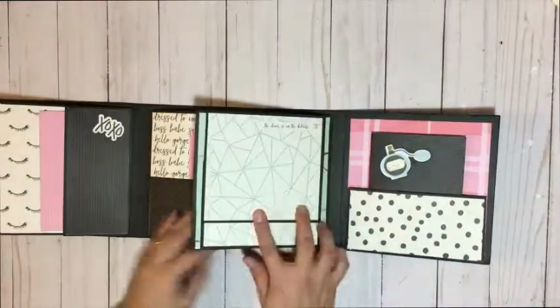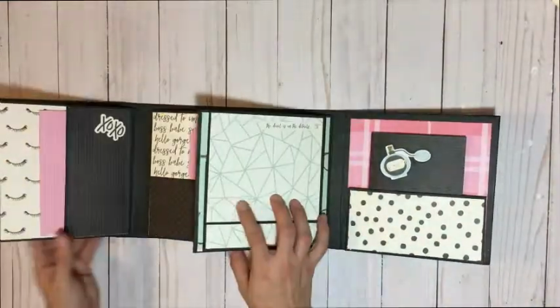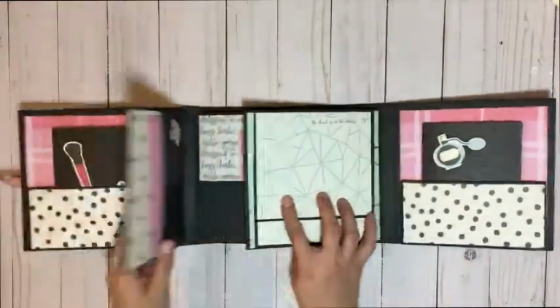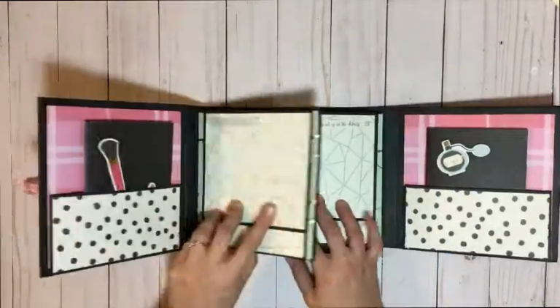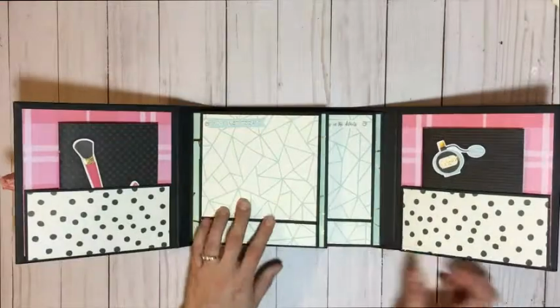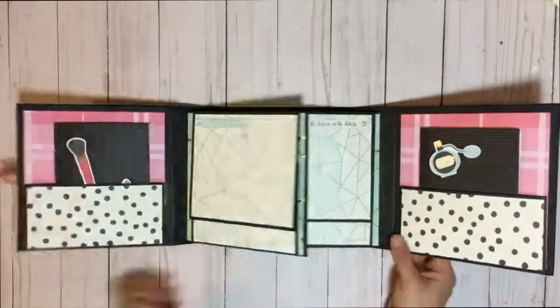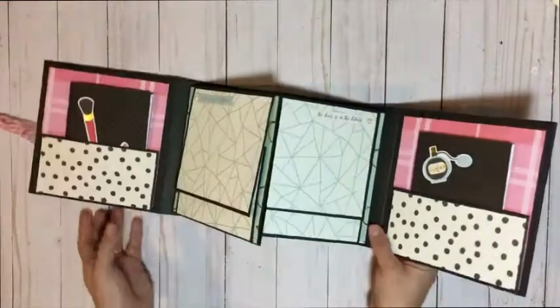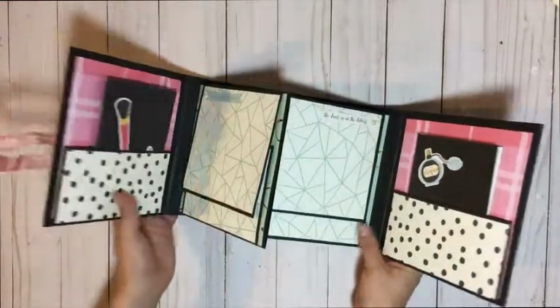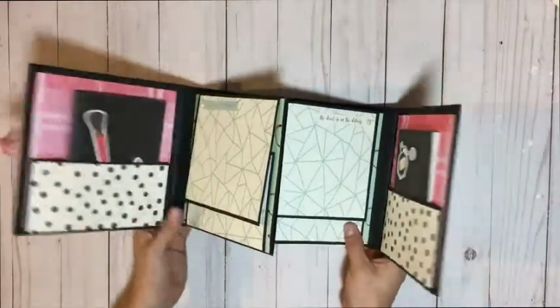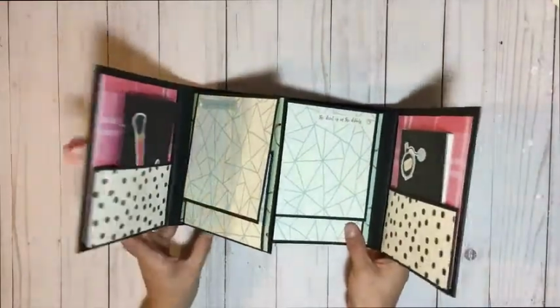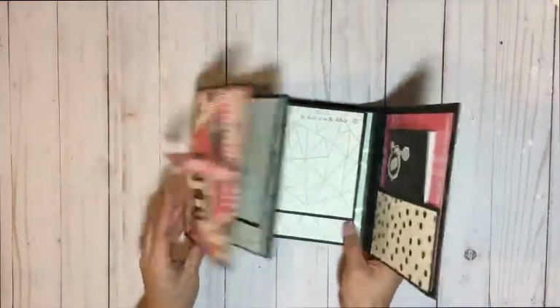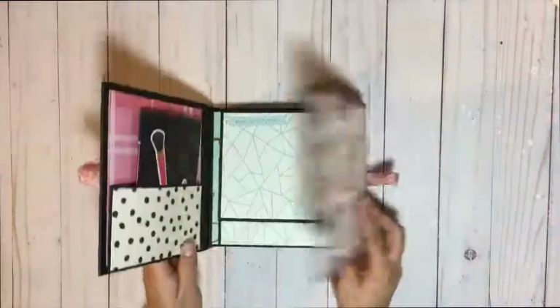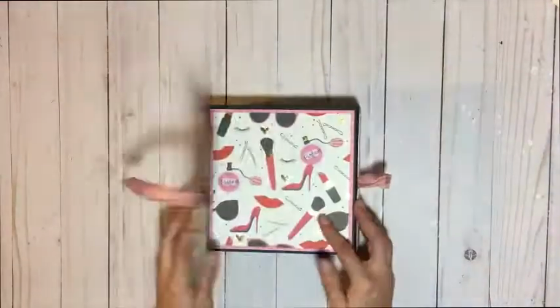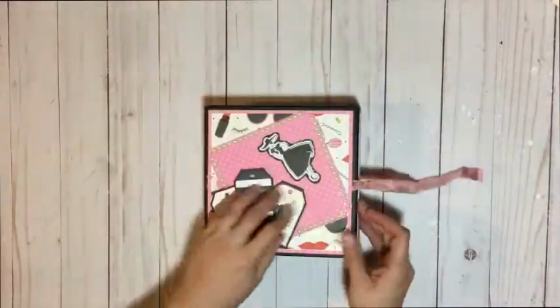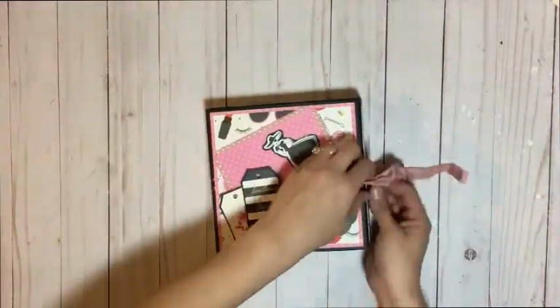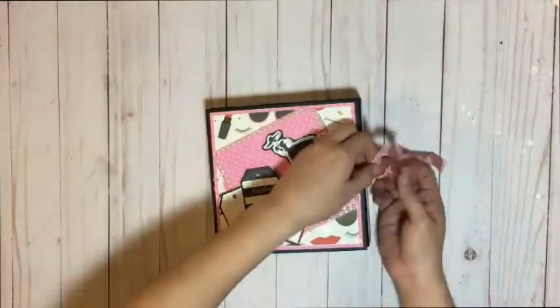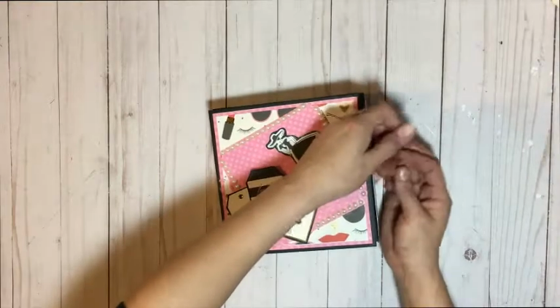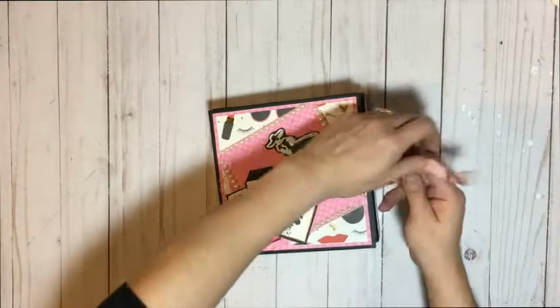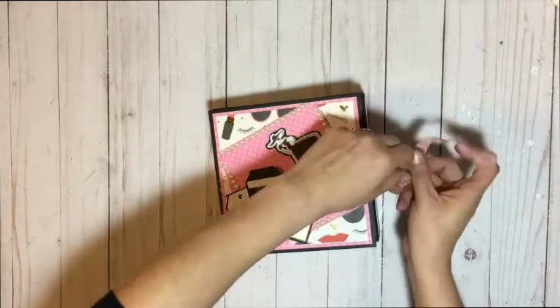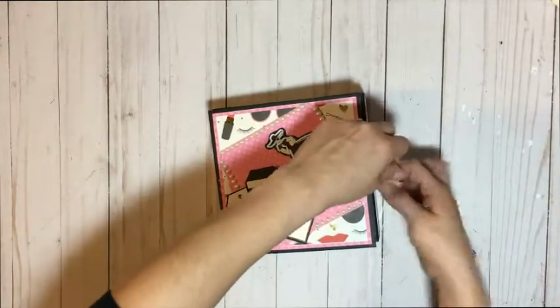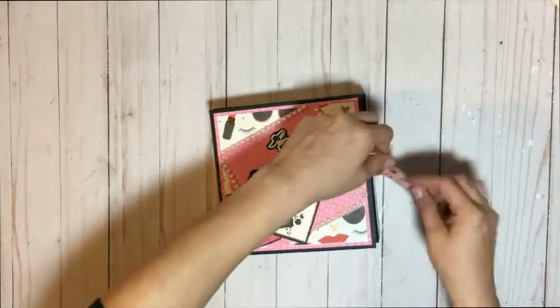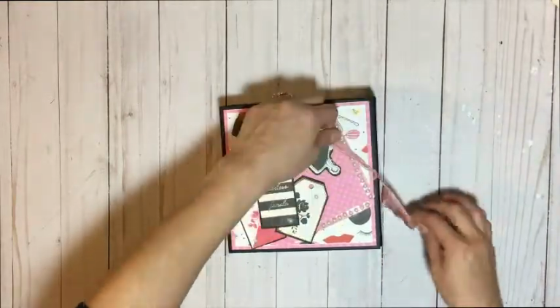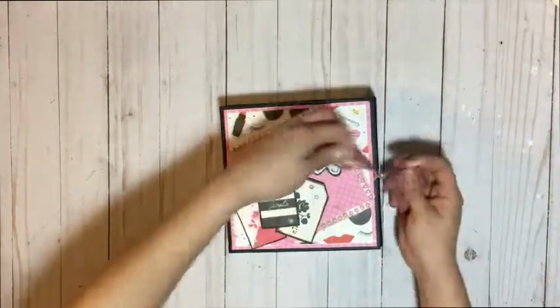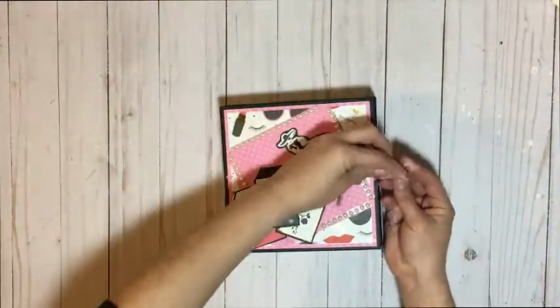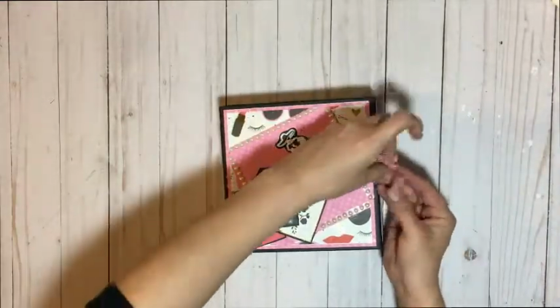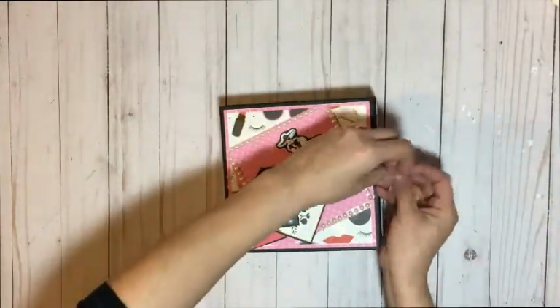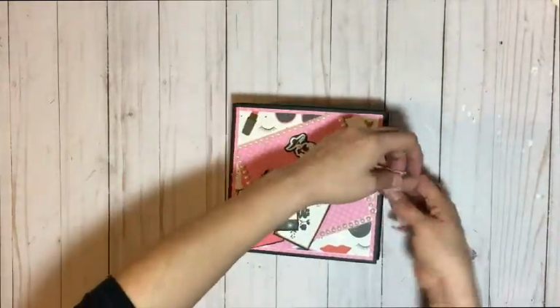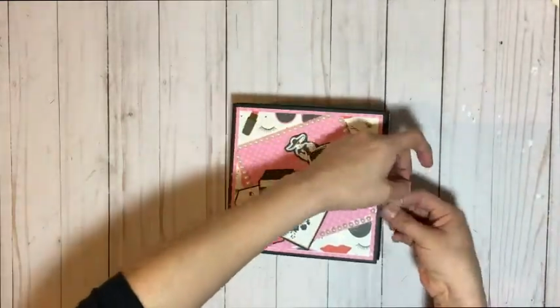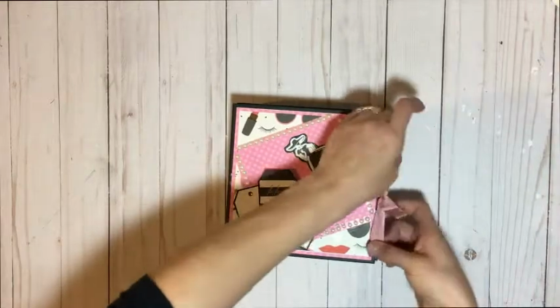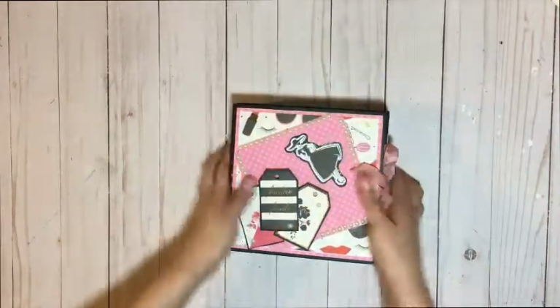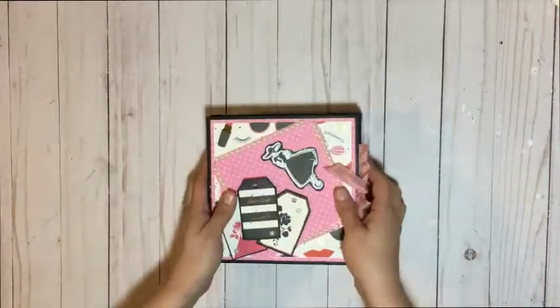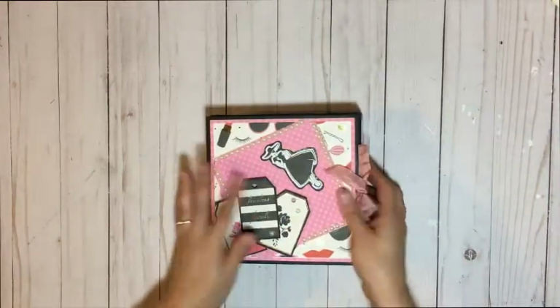November was a very, very difficult month for me — a lot of obstacles came my way. So I finally, thank you God, went ahead and finished my project. This is the first project that I completed.